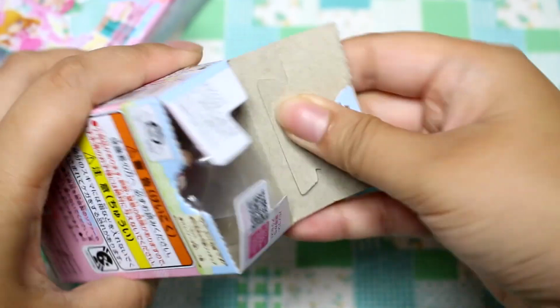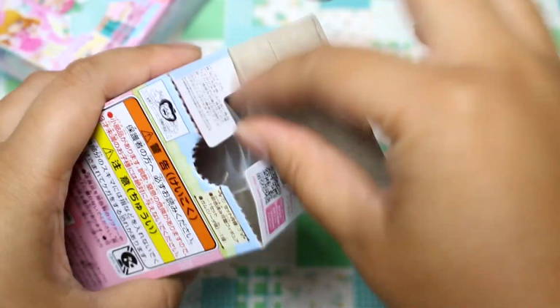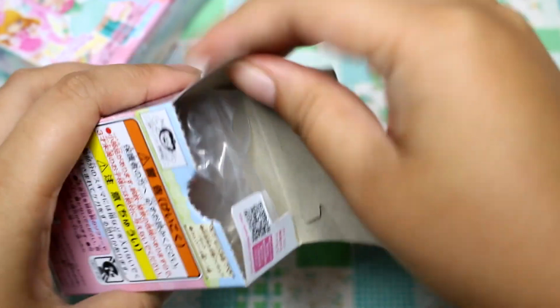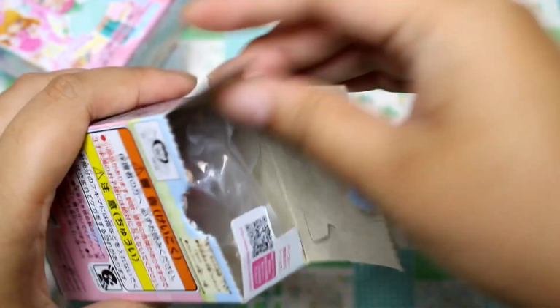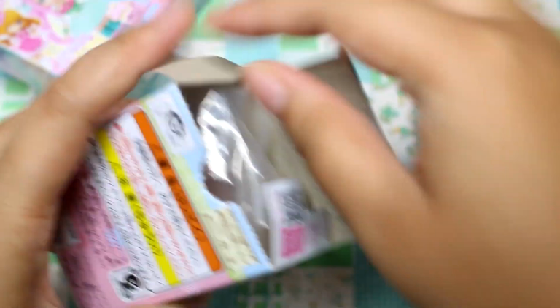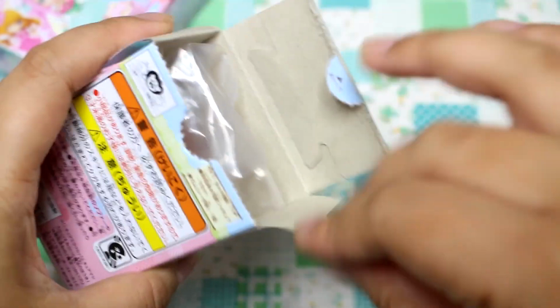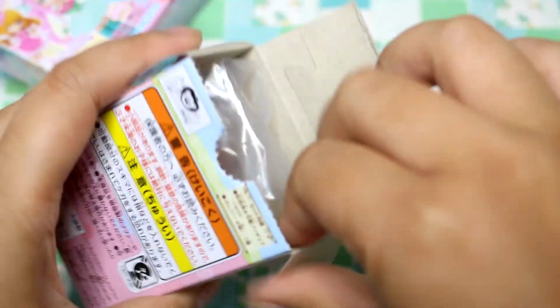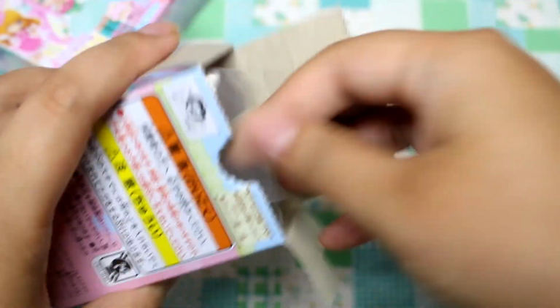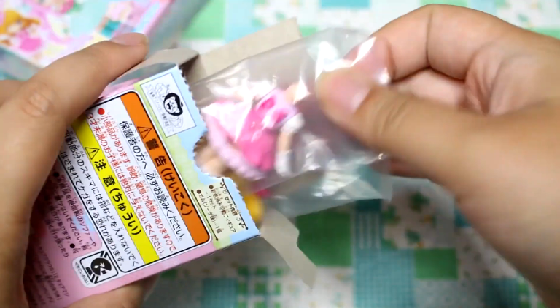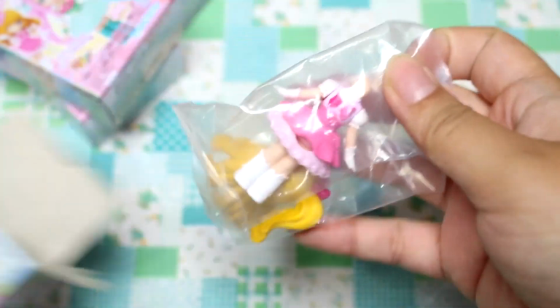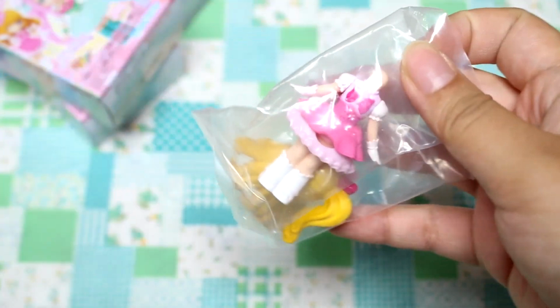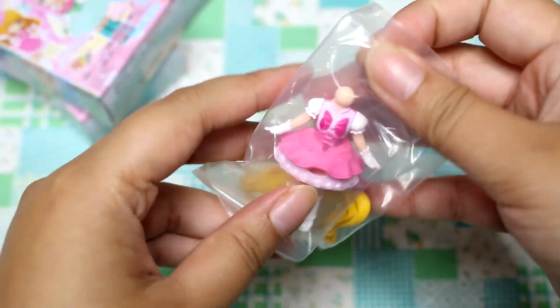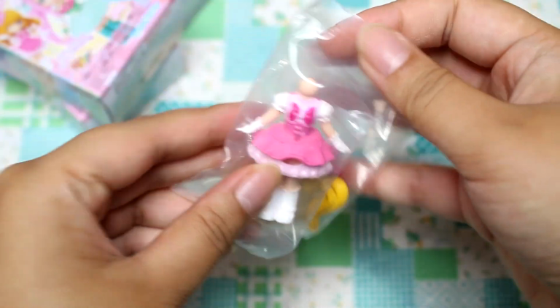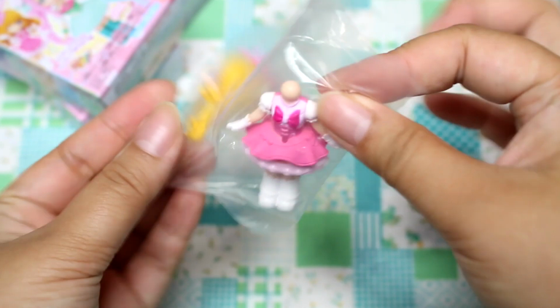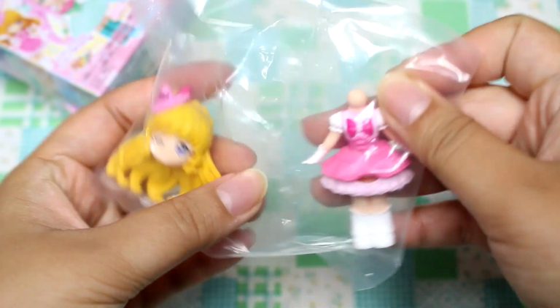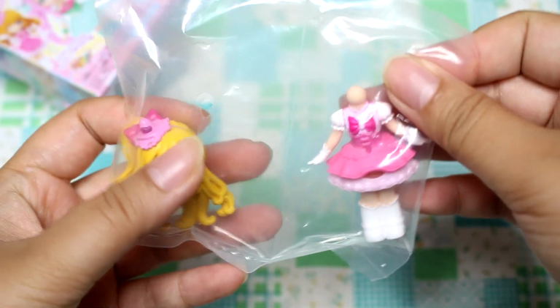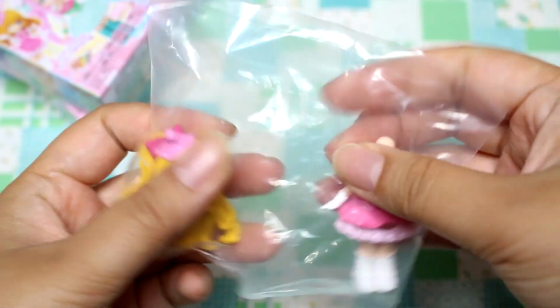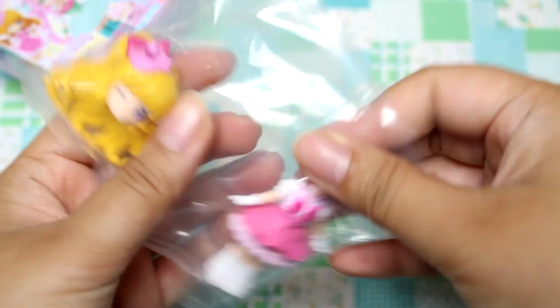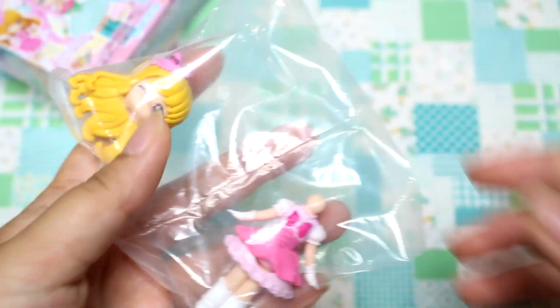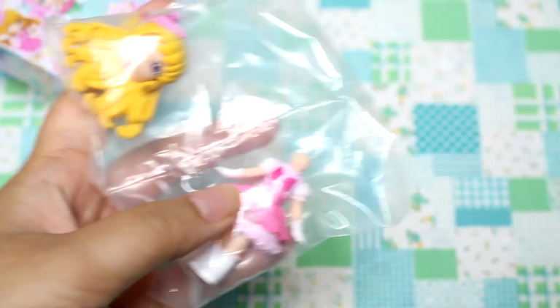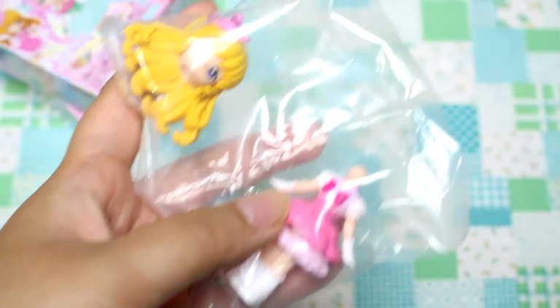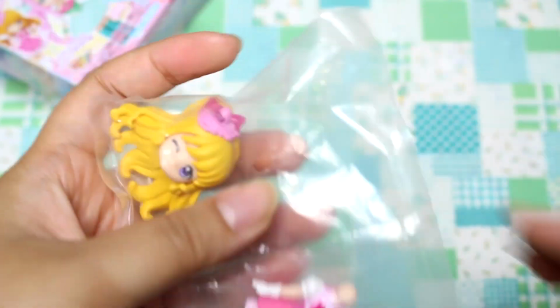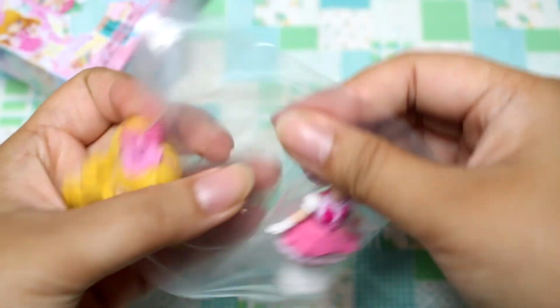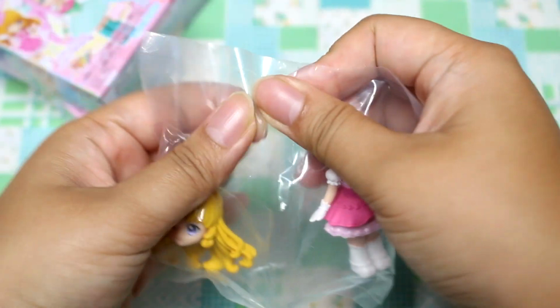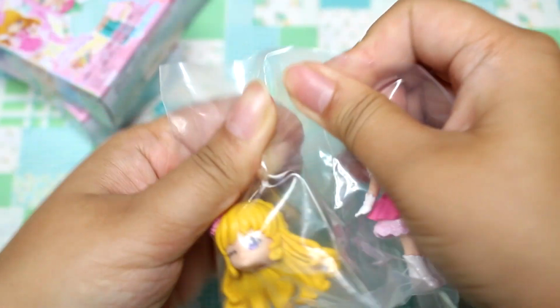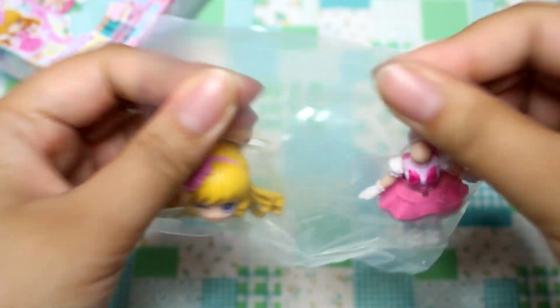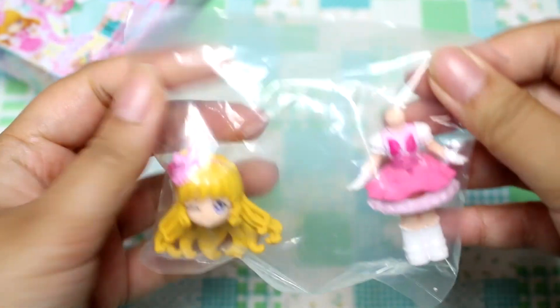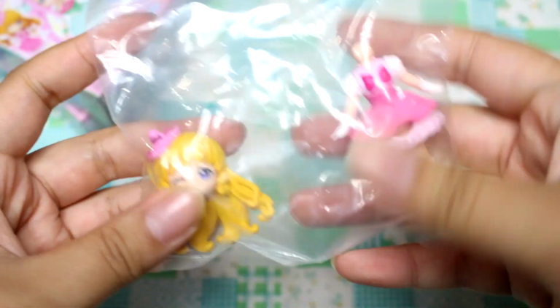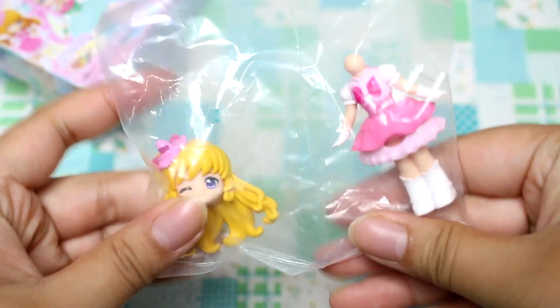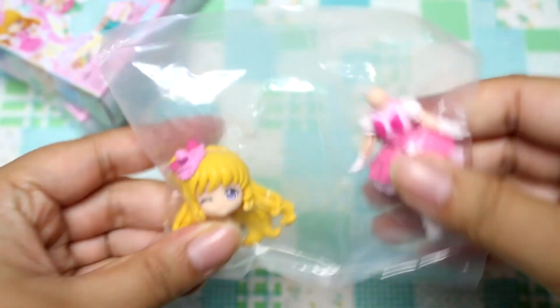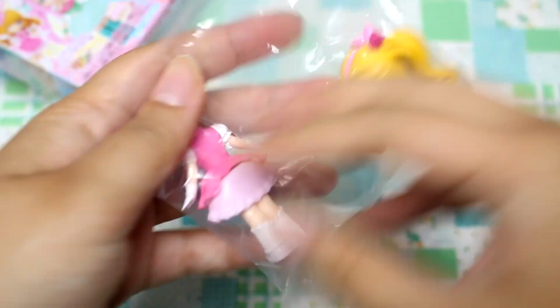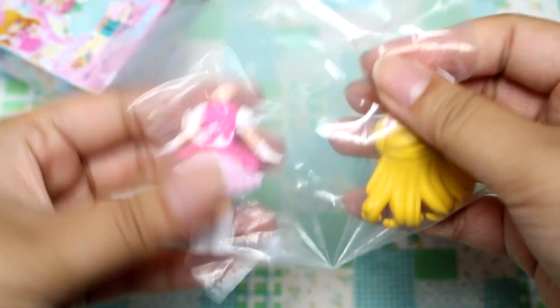I've only seen the first few episodes of this series, the current series, so... Whoa, she doesn't have a head. I'm not too familiar with the storyline, but I do know that the characters are super cute. There's this really cute bear called Mokuru, and I love him.